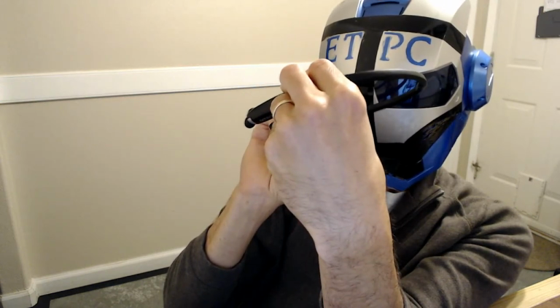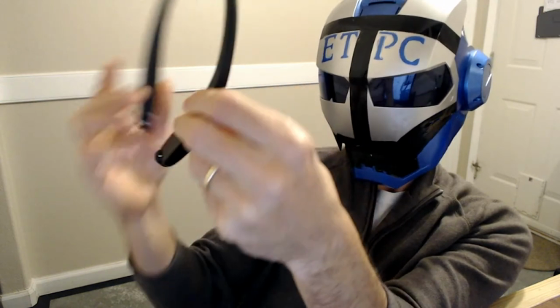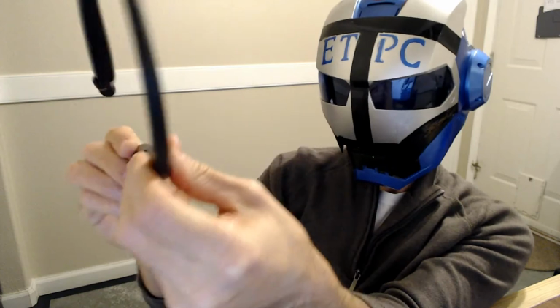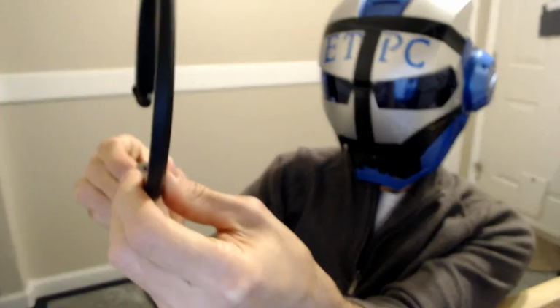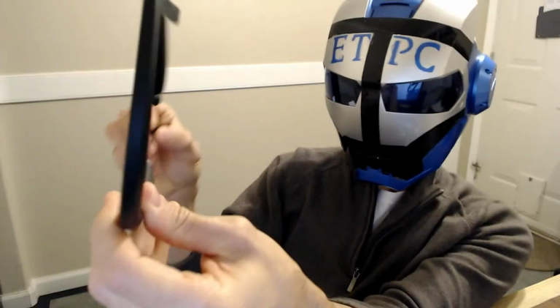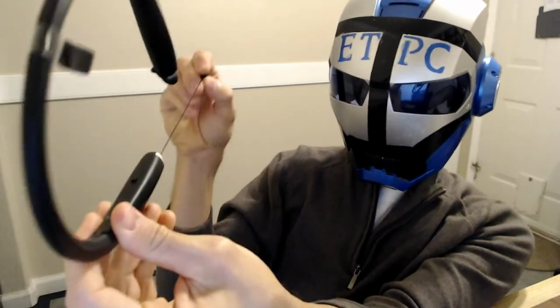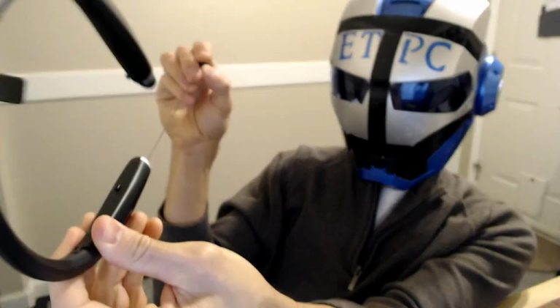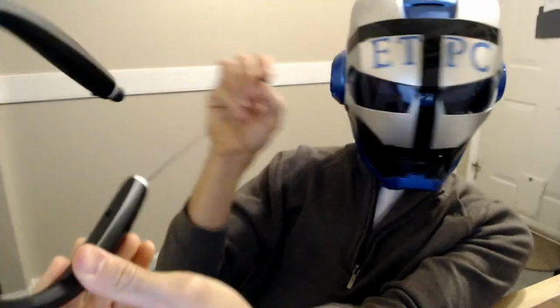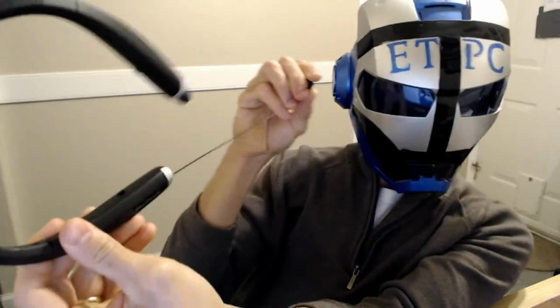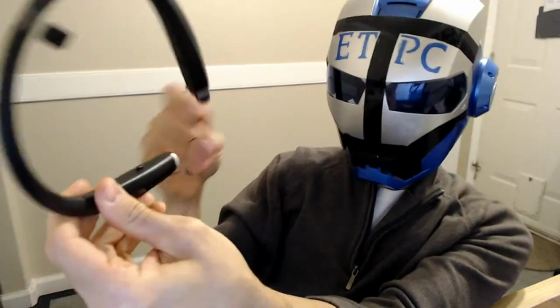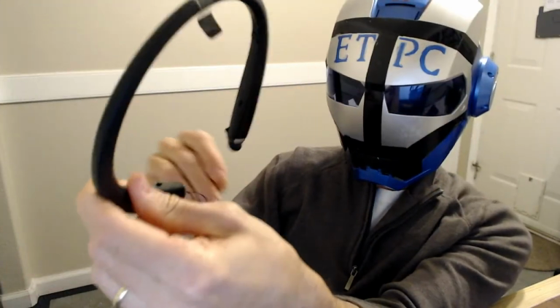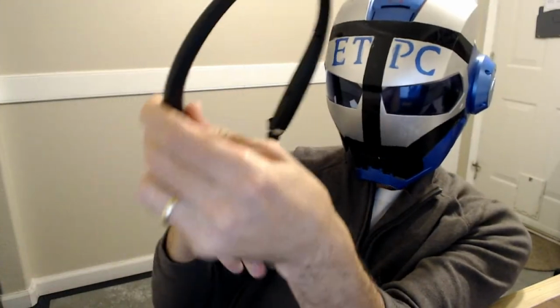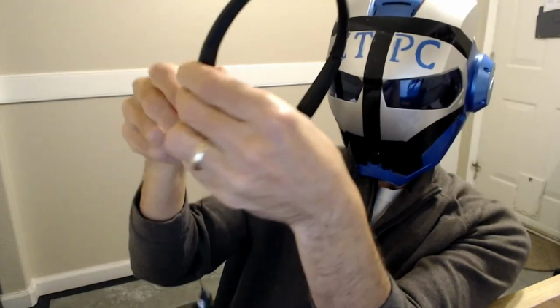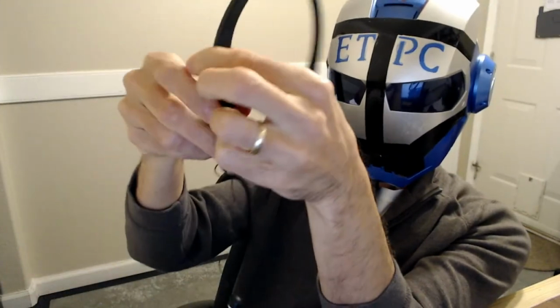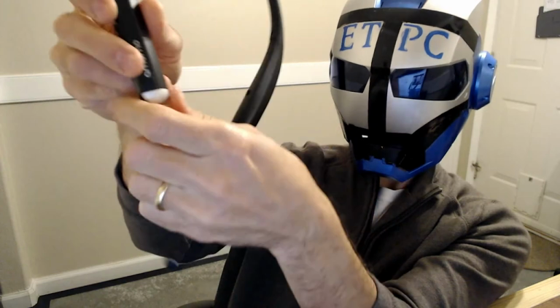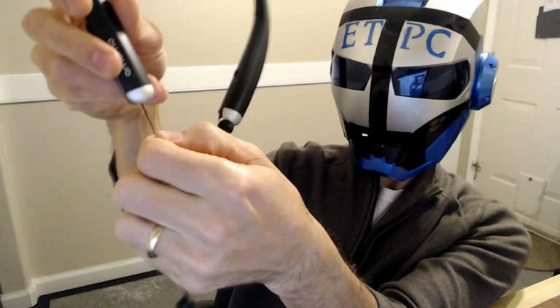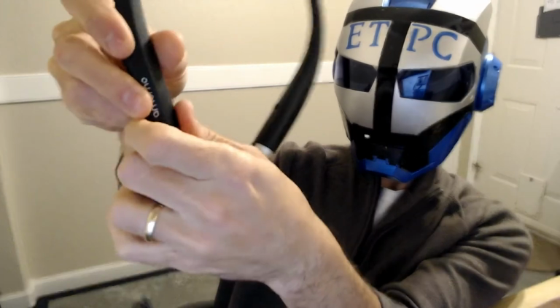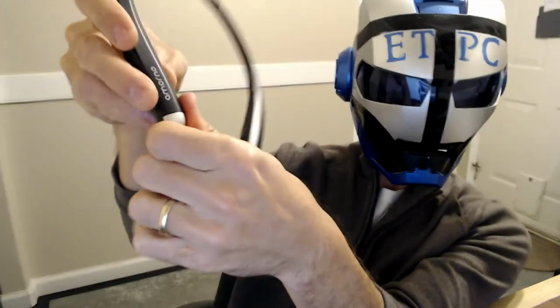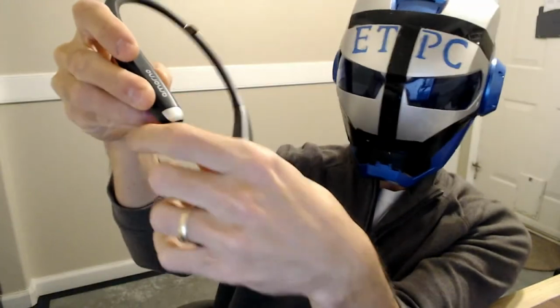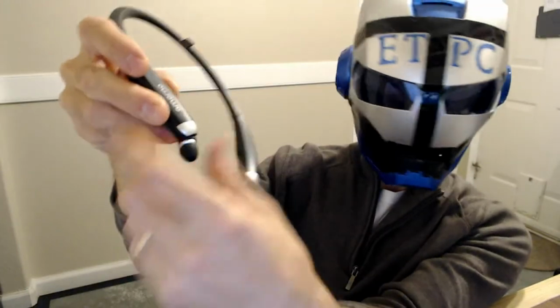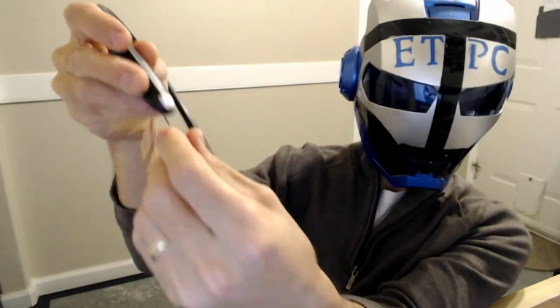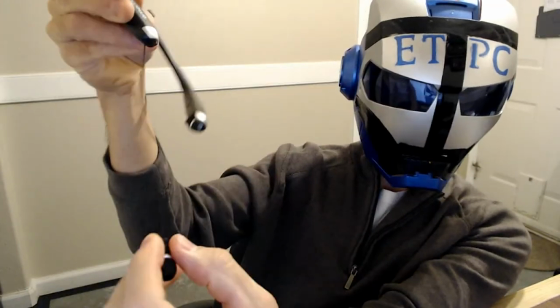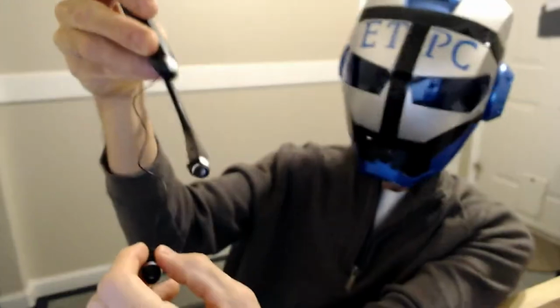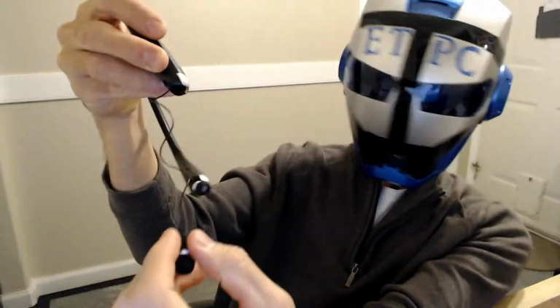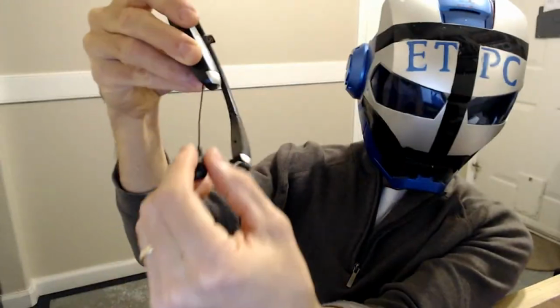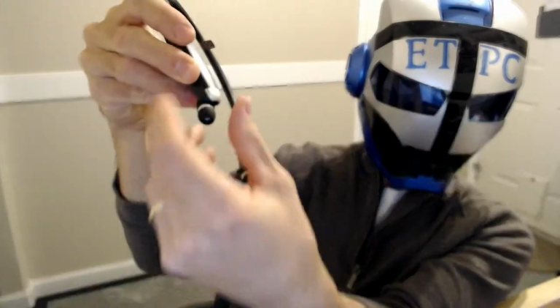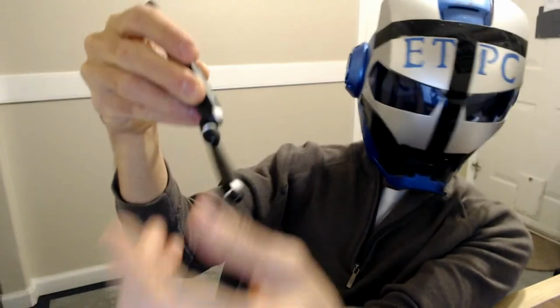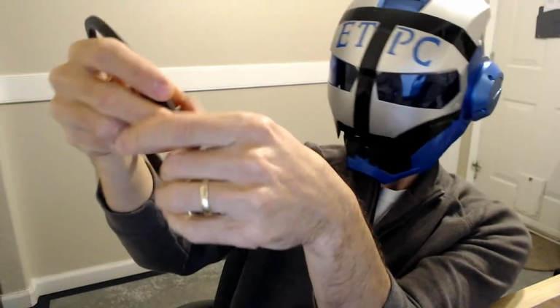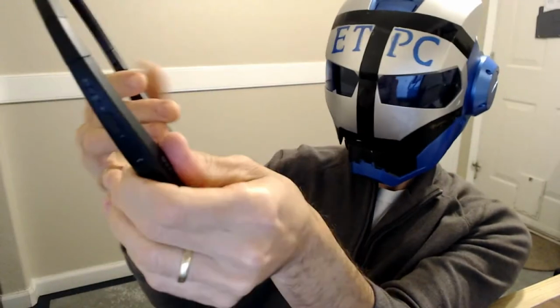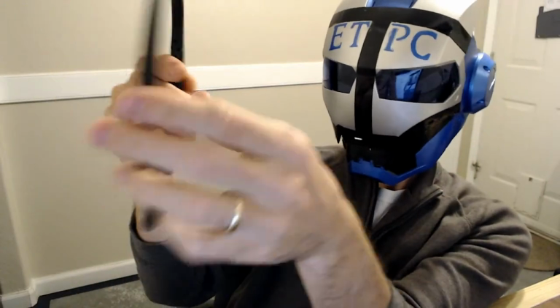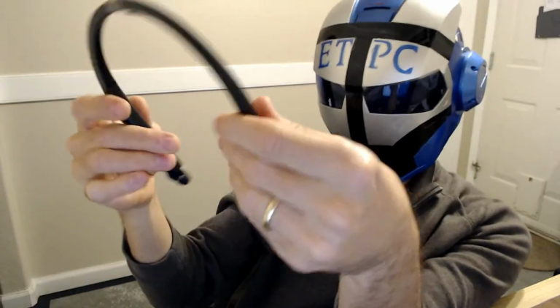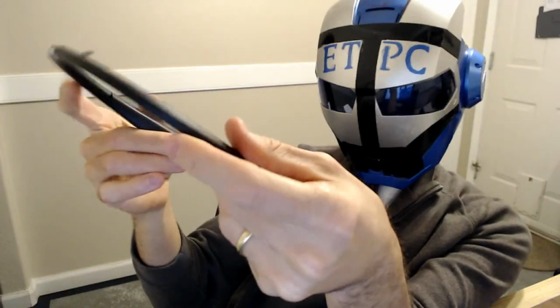The earbuds retract — they go out pretty far. Each one has a little button on the side to retract it, which is kind of cool. You press it and it pulls right back in.